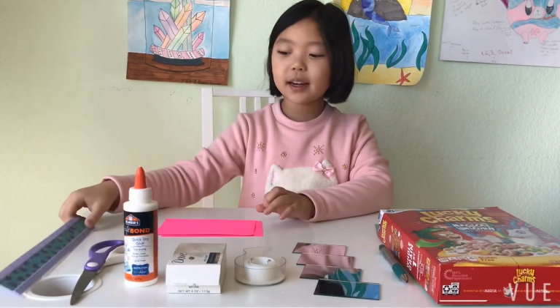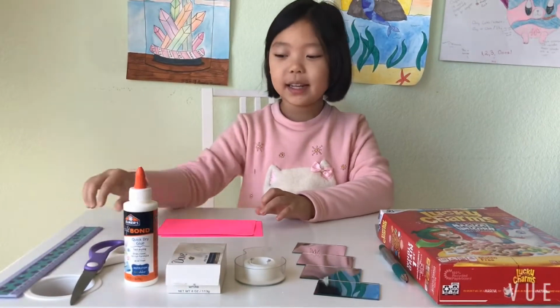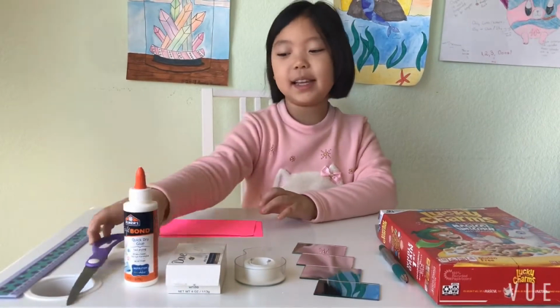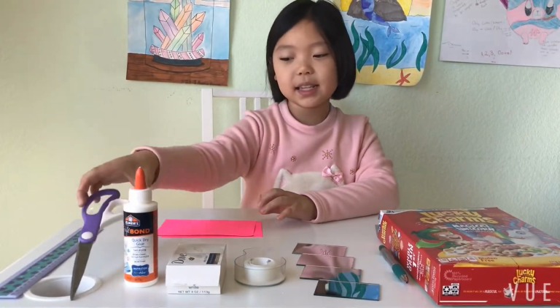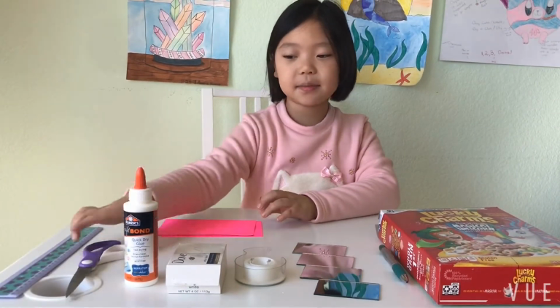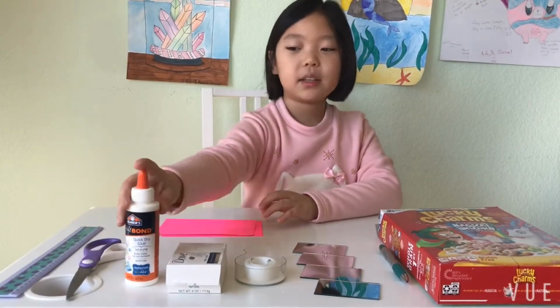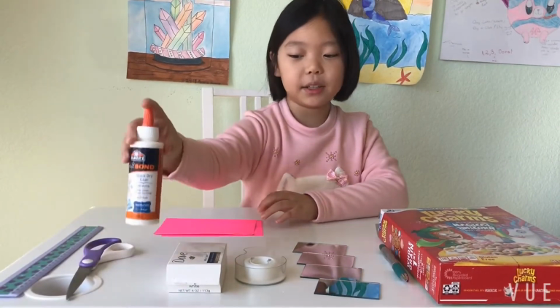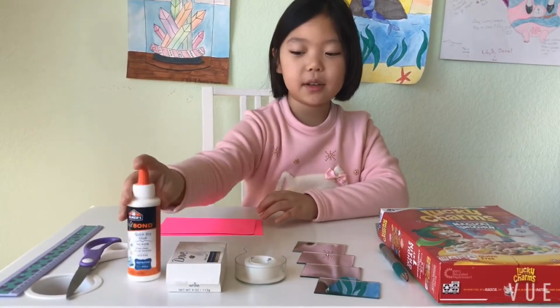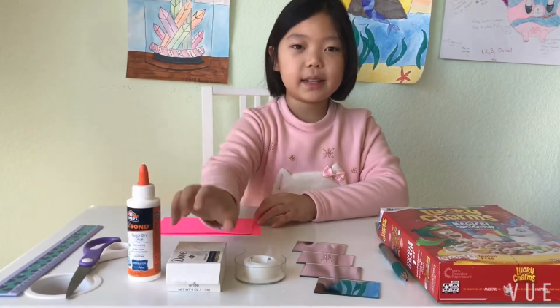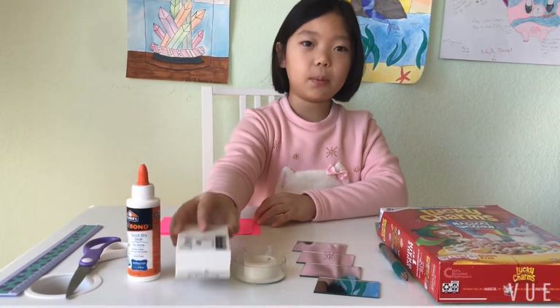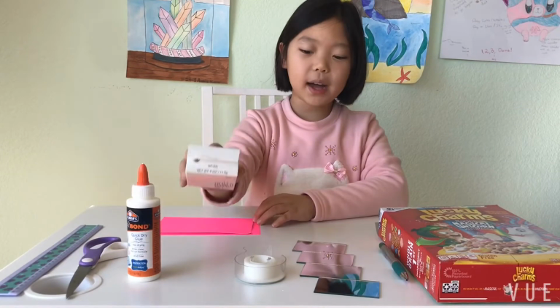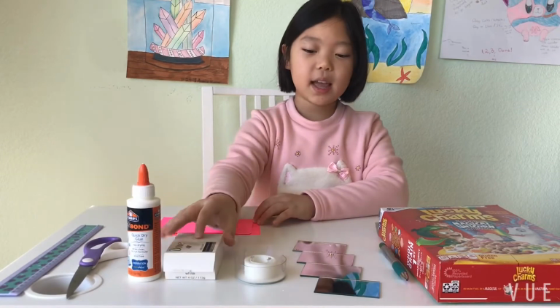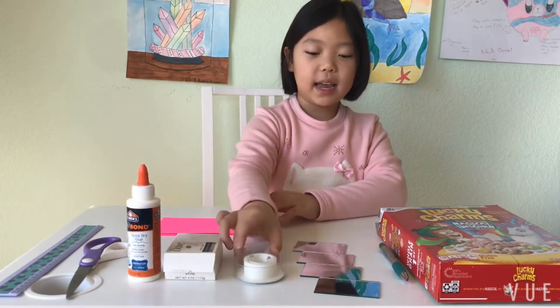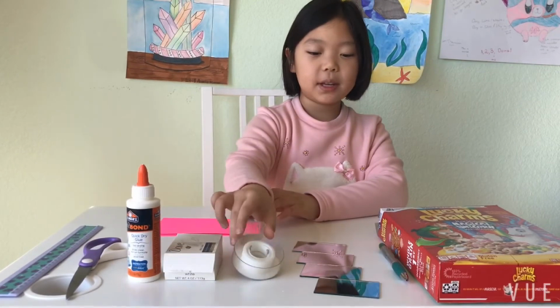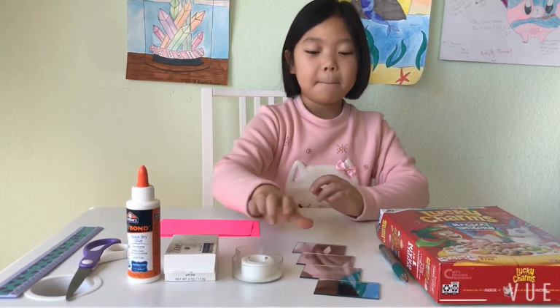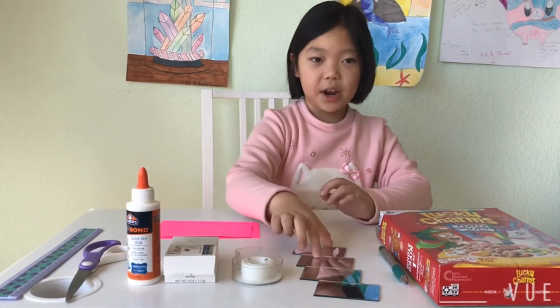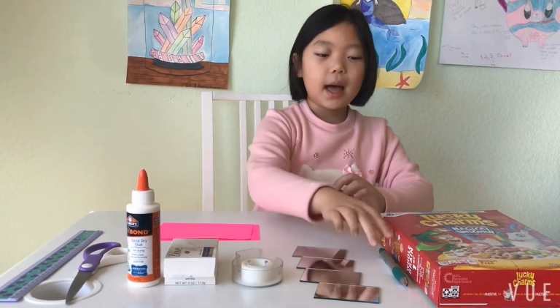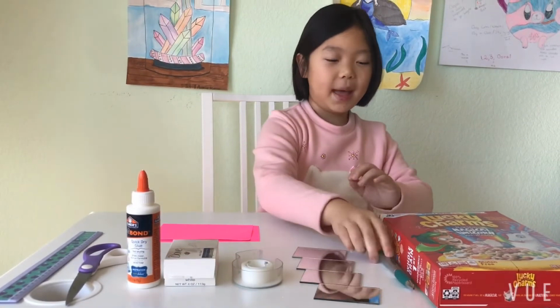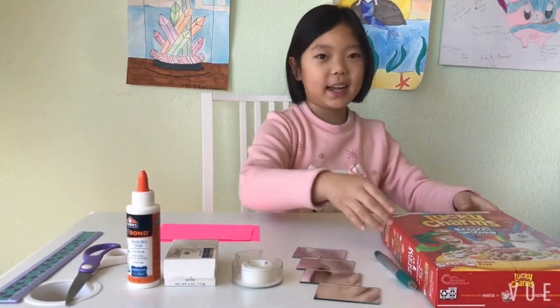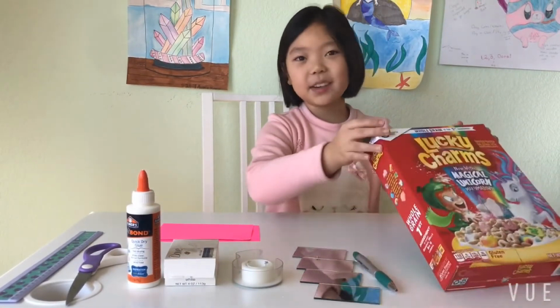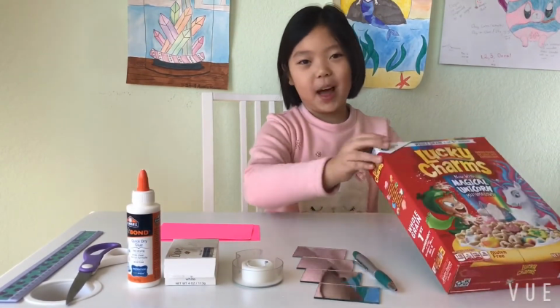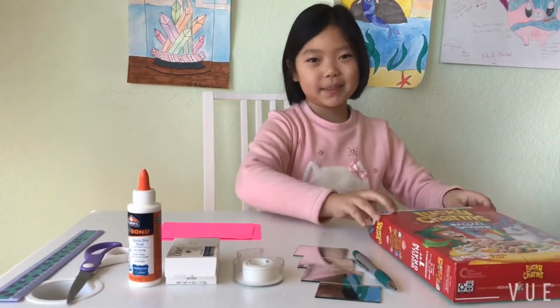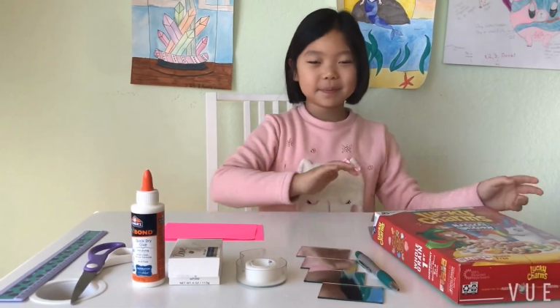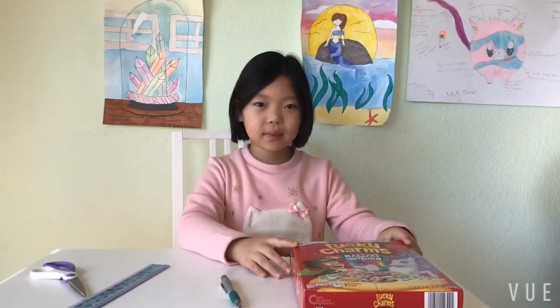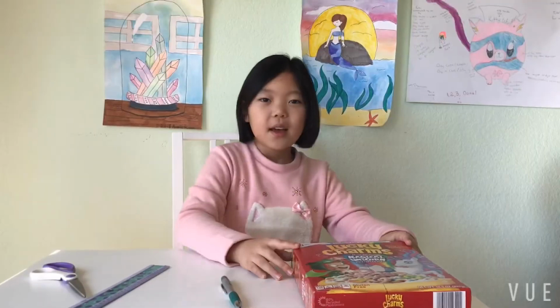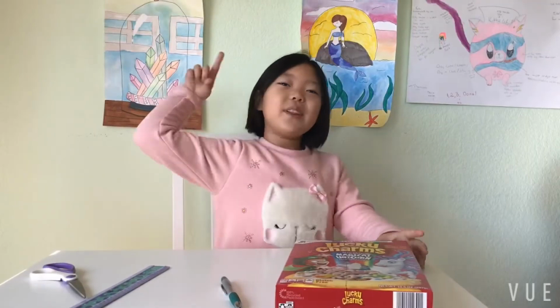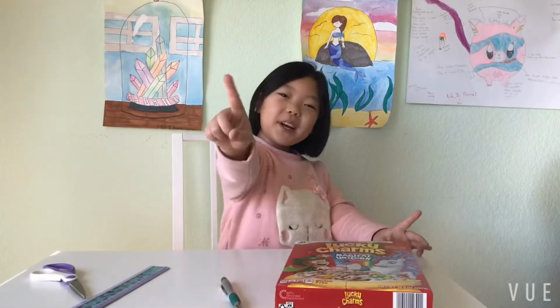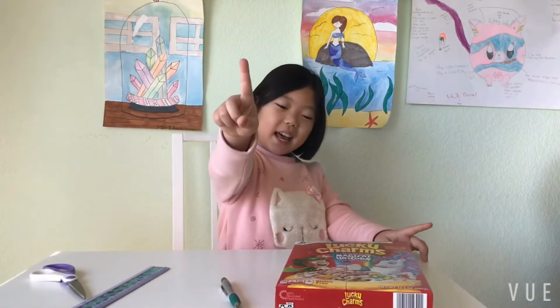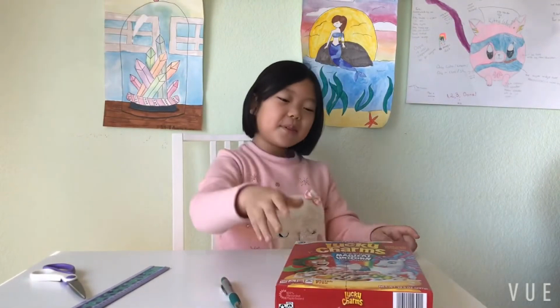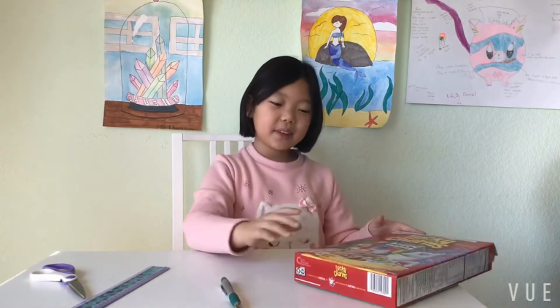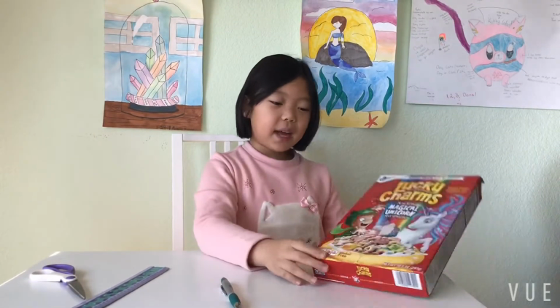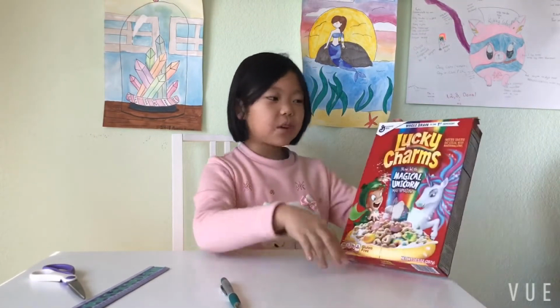For my materials I need two pieces of paper, a ruler, scissors, glue, a soapbox, tape, mirrors, a pen, and a cereal box.